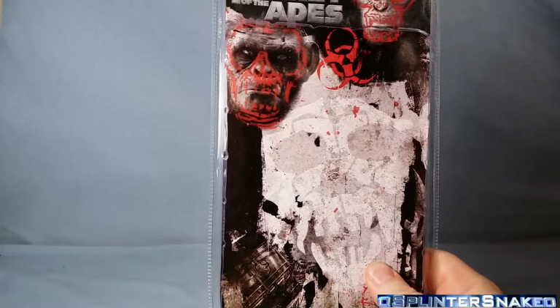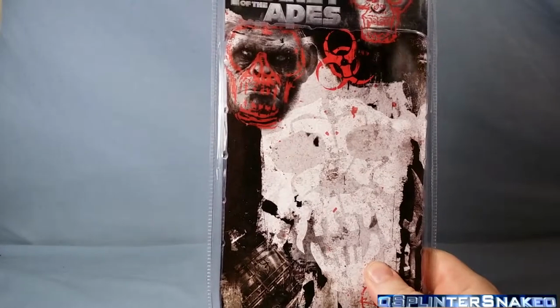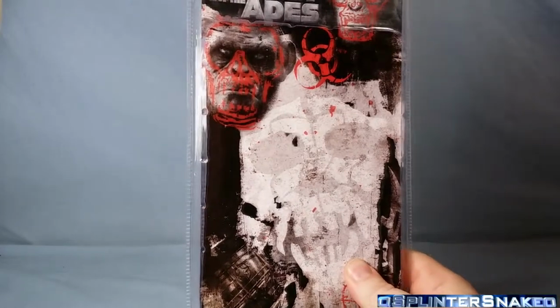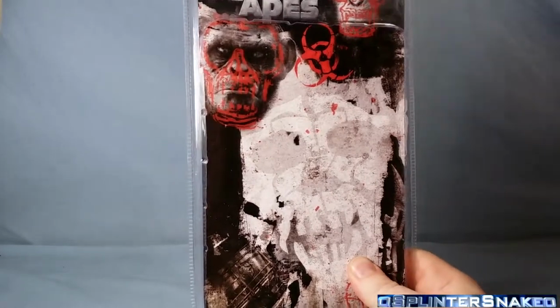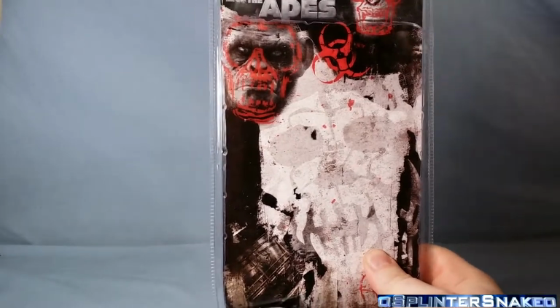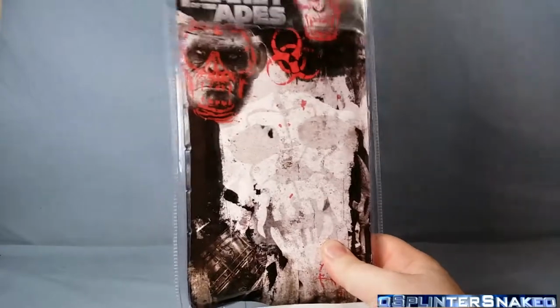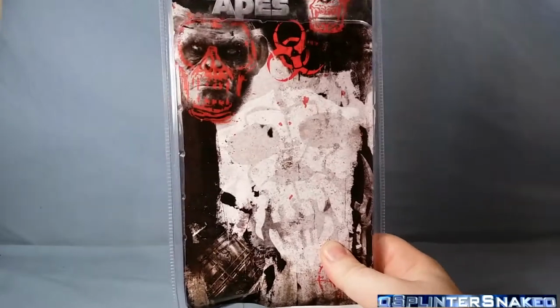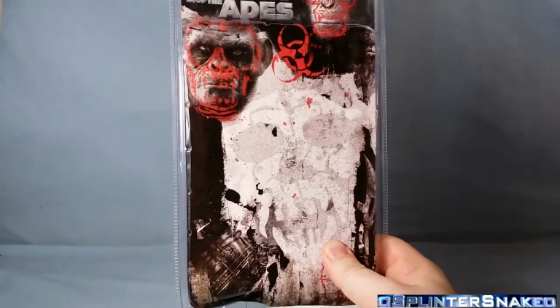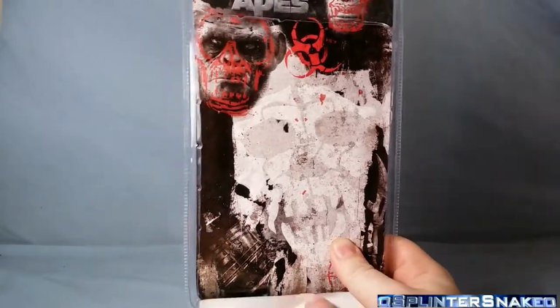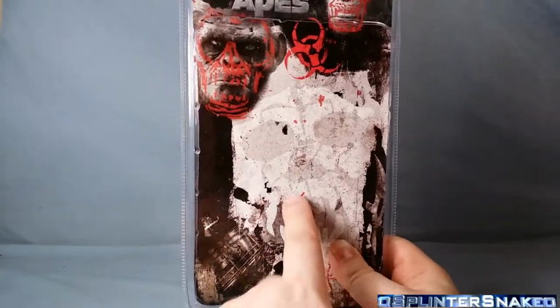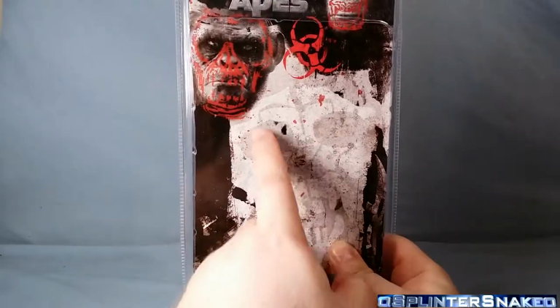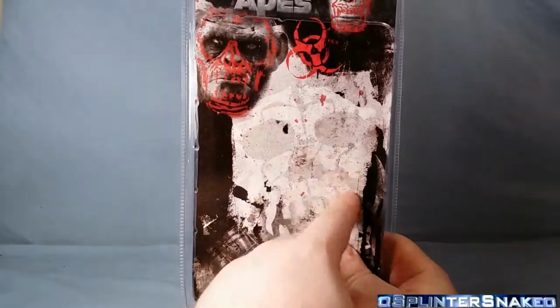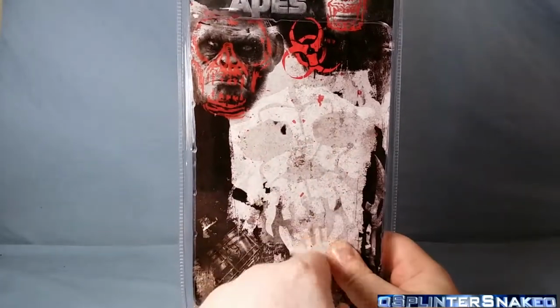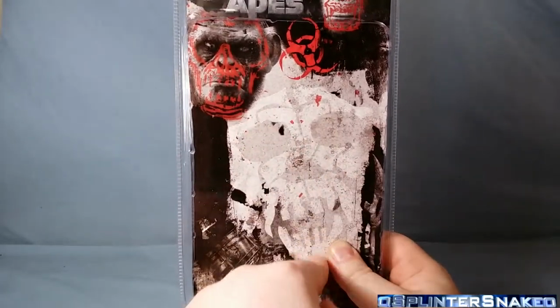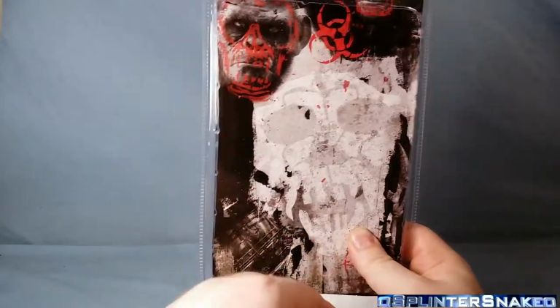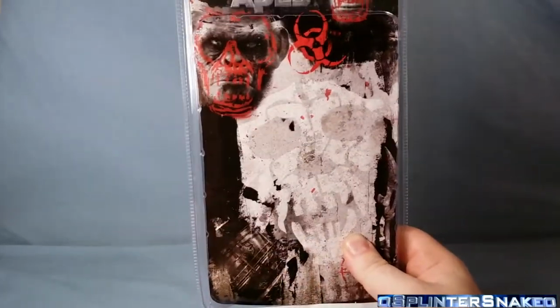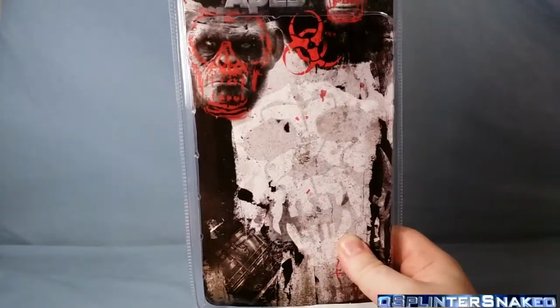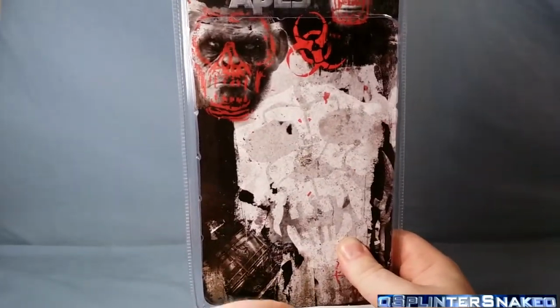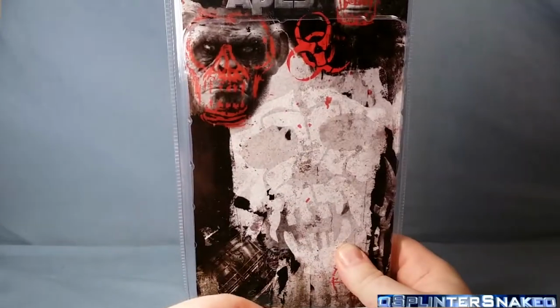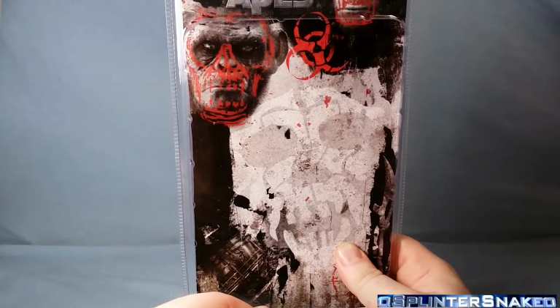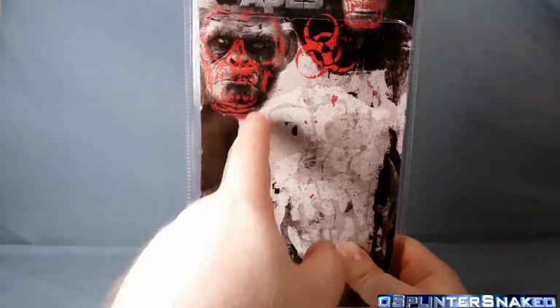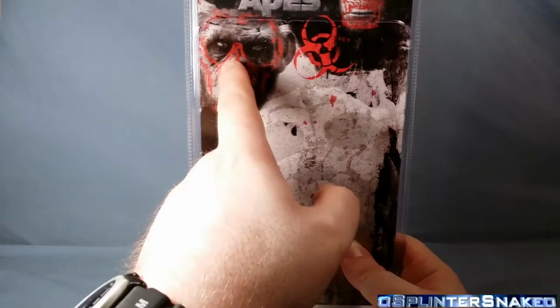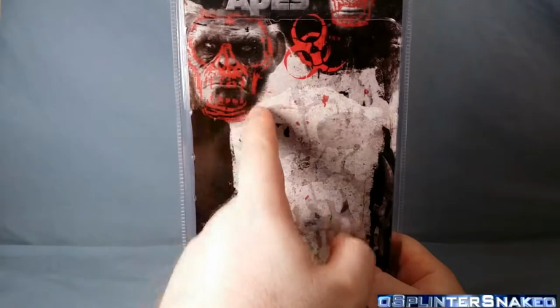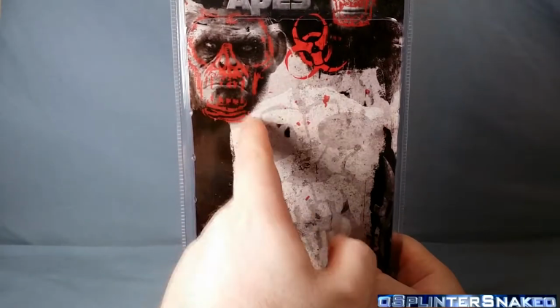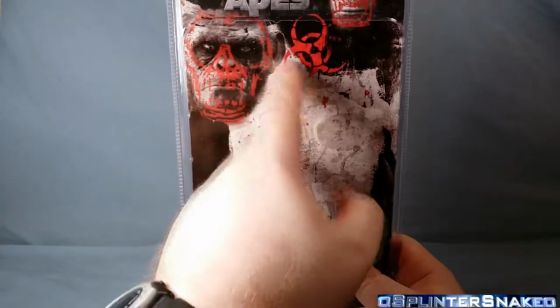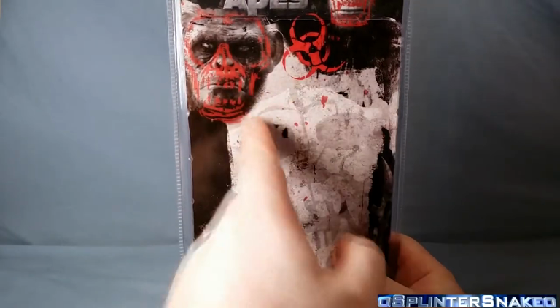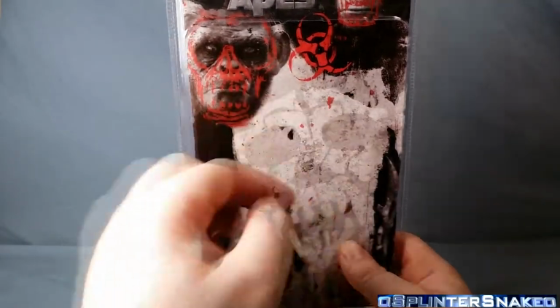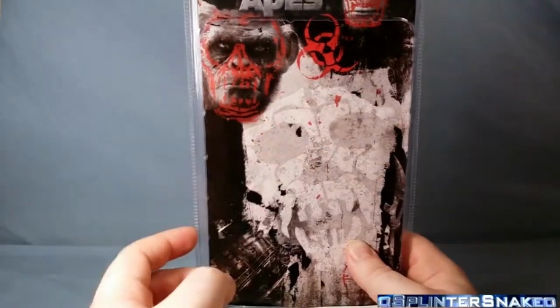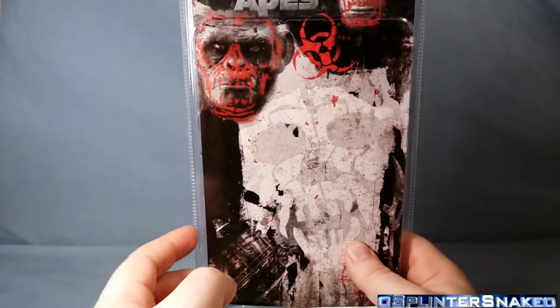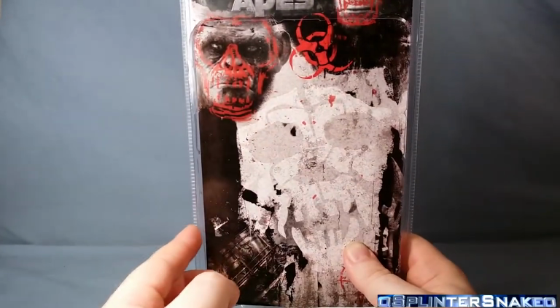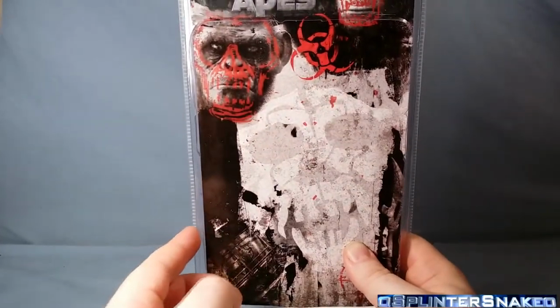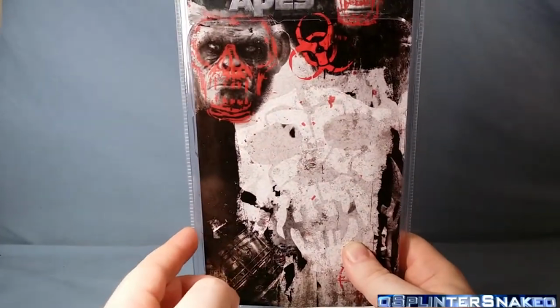Just a close look at that back packaging - that looks pretty cool. You can see like a white monkey head skull there. Very, very cool. Really nice artwork actually. I do like that. And then you've got the picture of the ape with the paint over on top of it. Very, very, very cool.